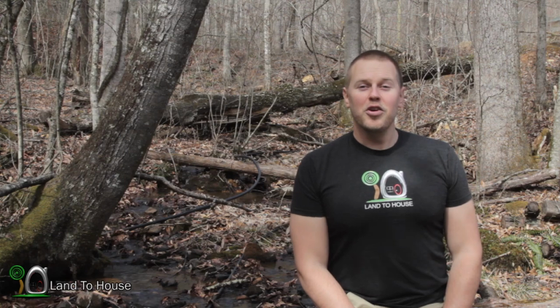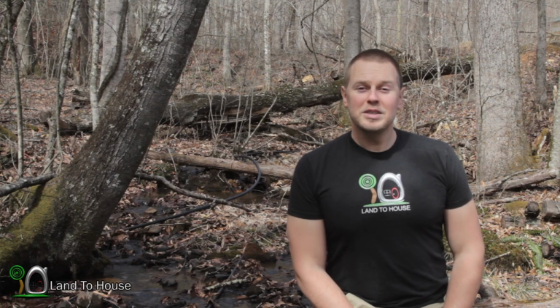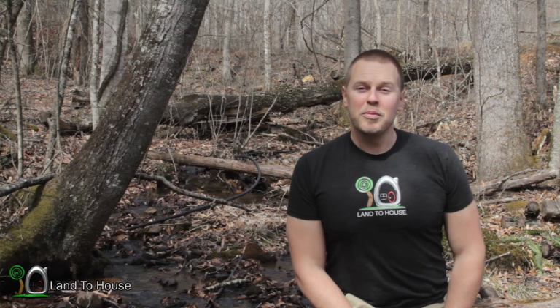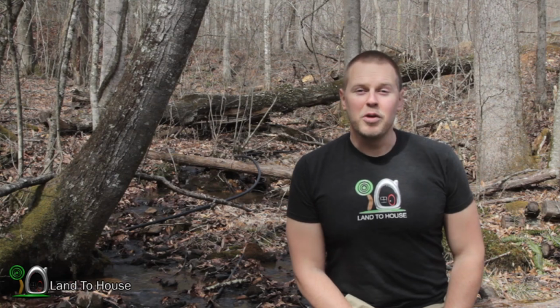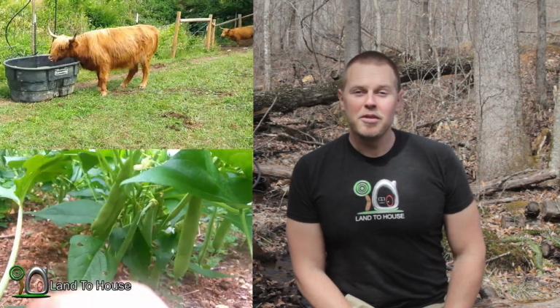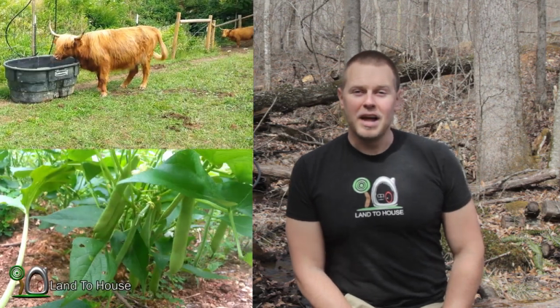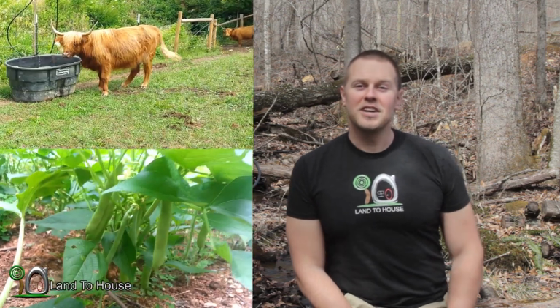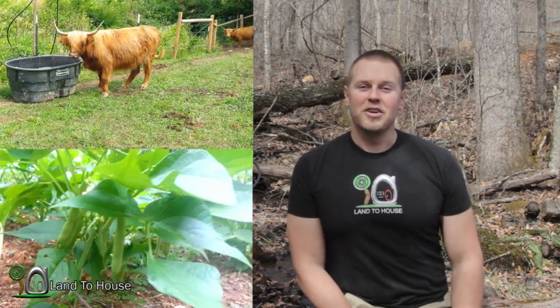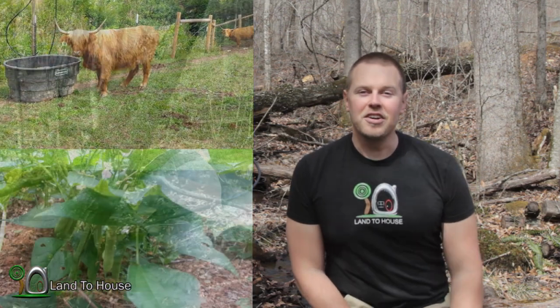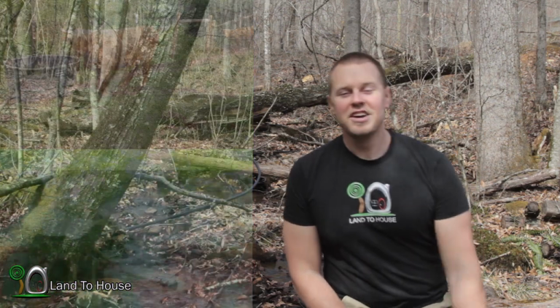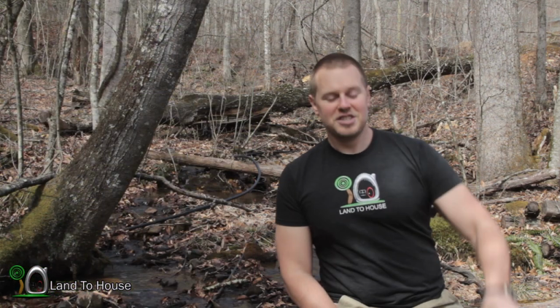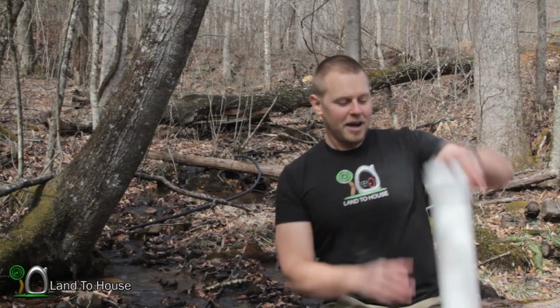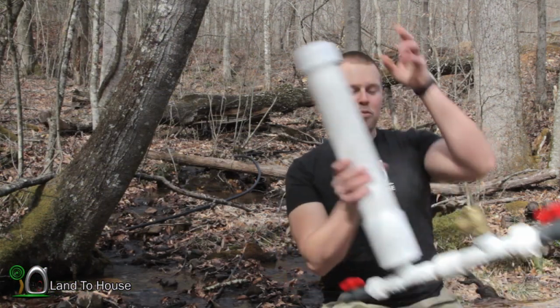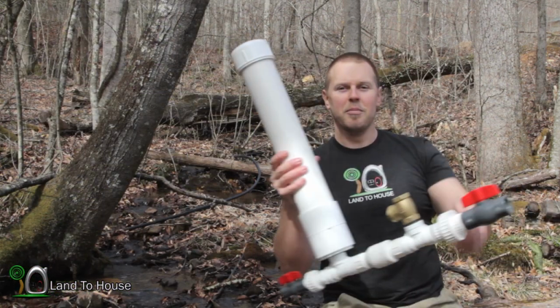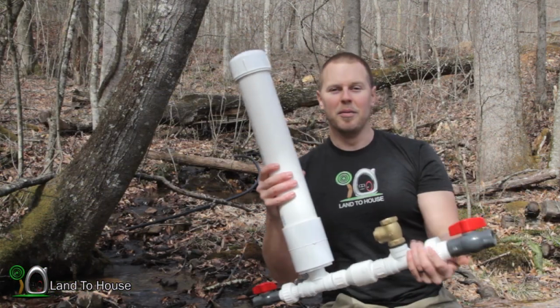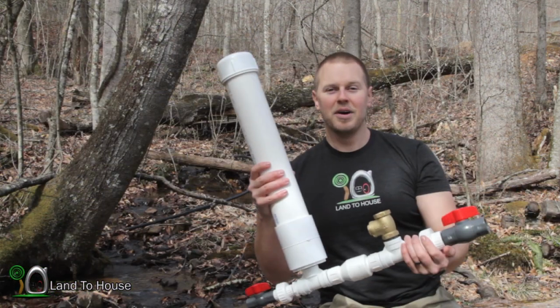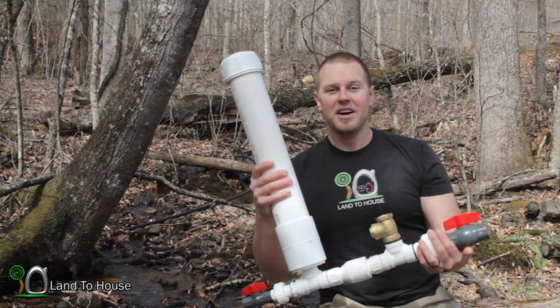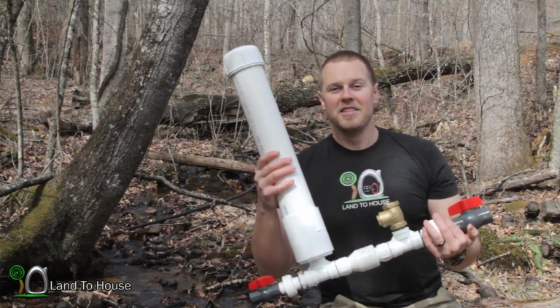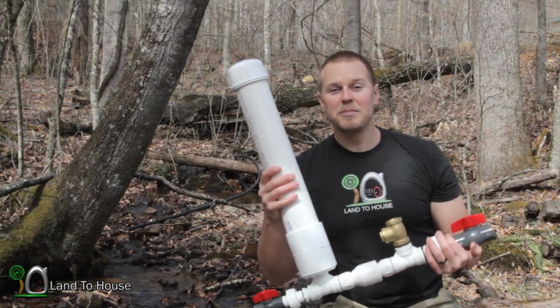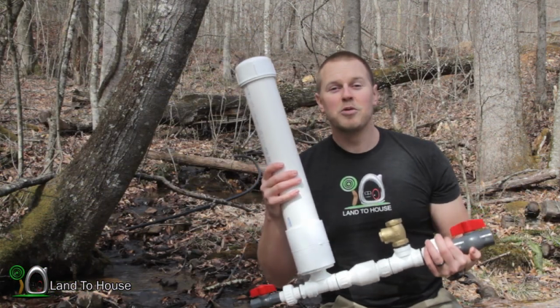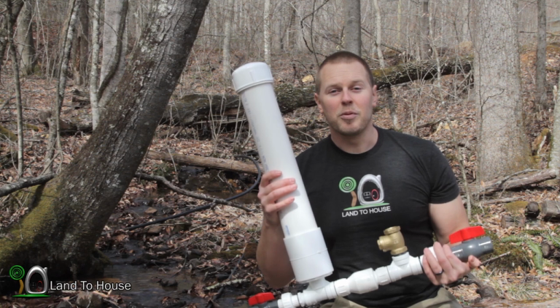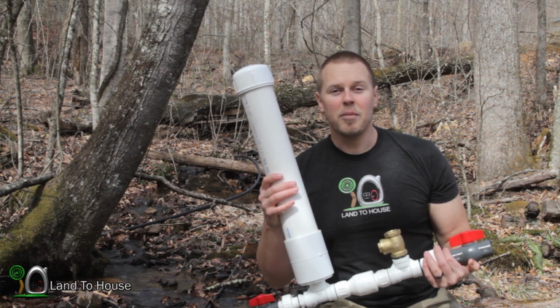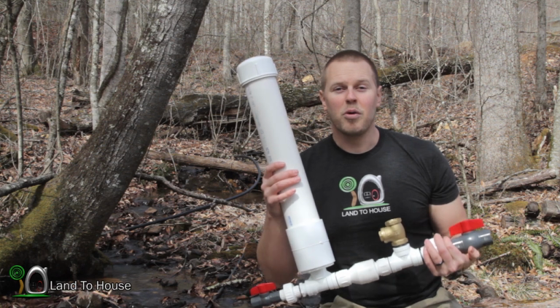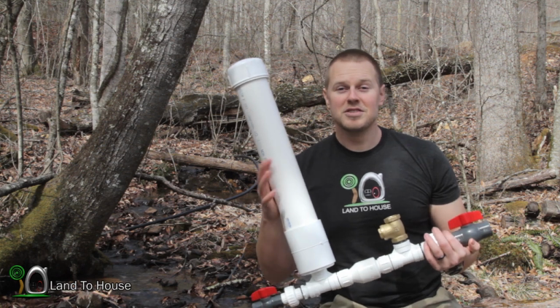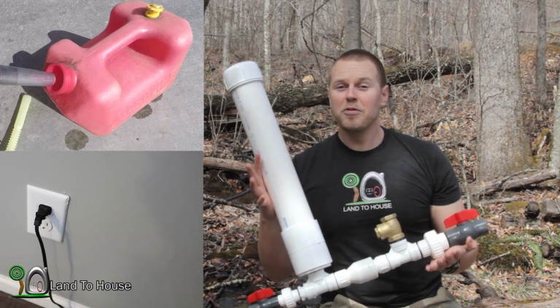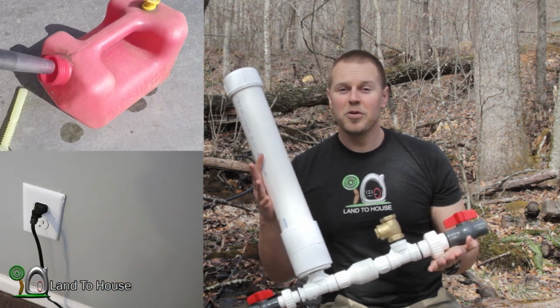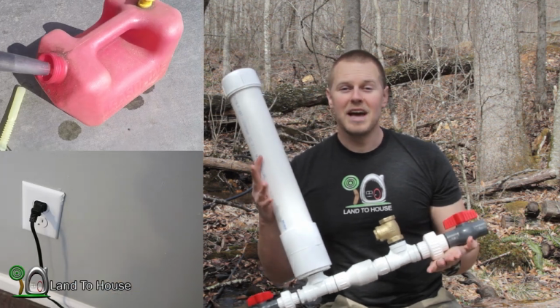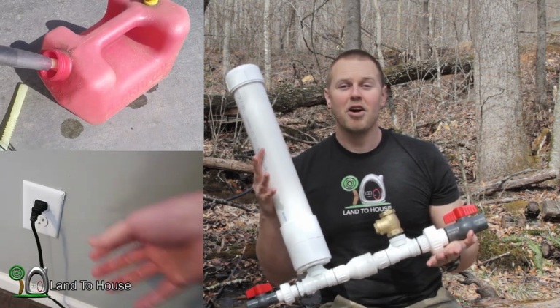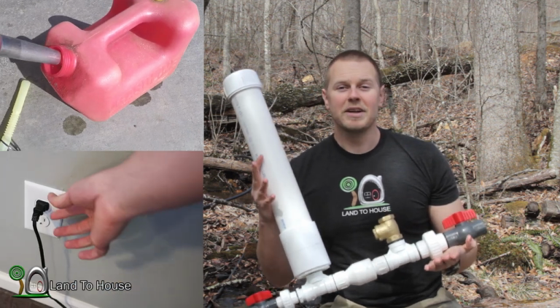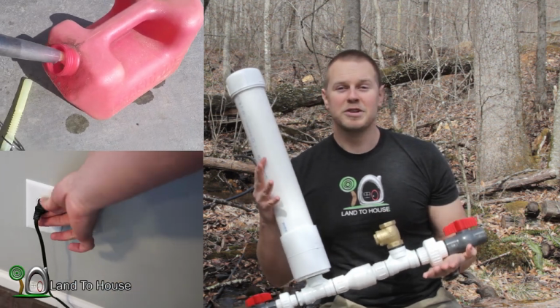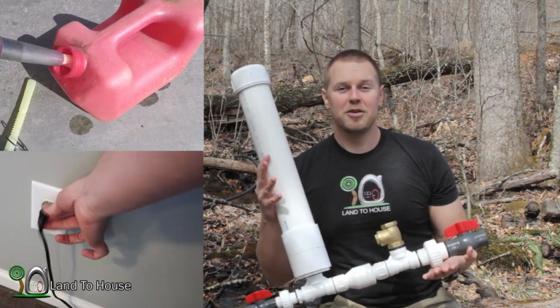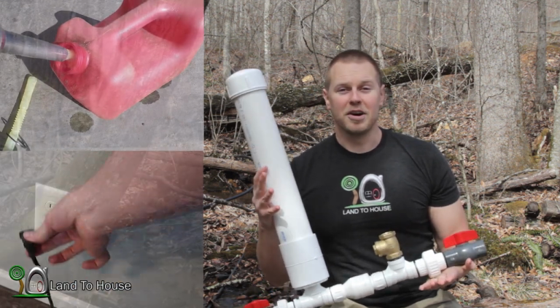Do you want to pump creek water for livestock or a garden? Check out the Ram Pump. This amazing water pump requires no fuel and no electricity to work.